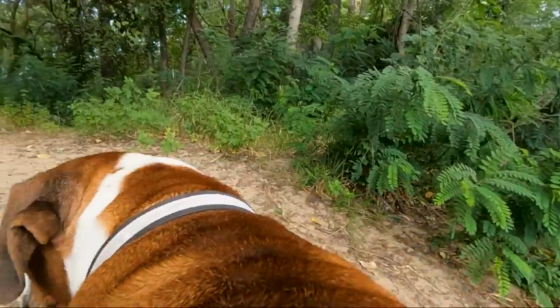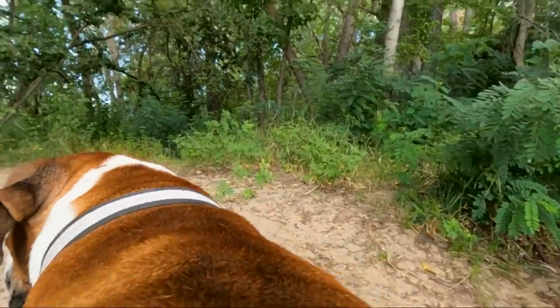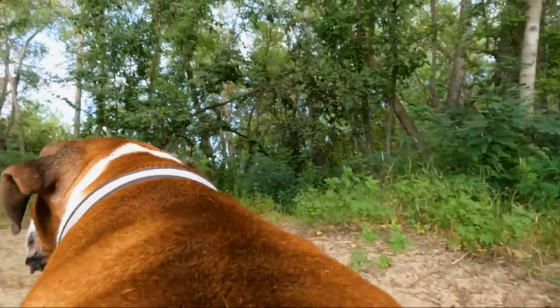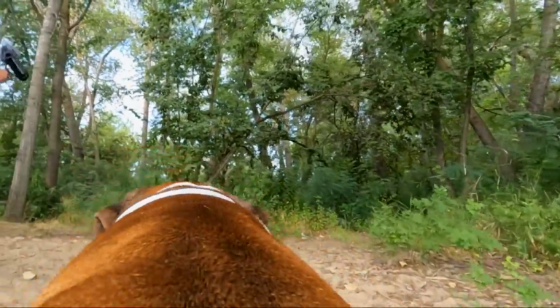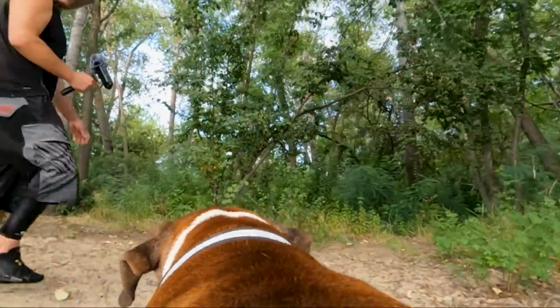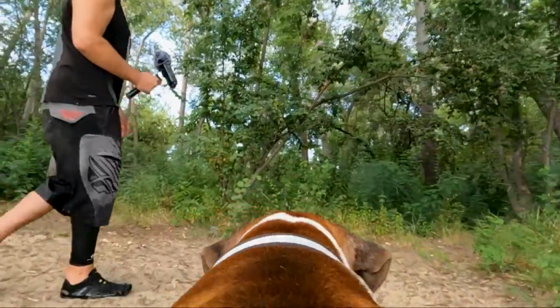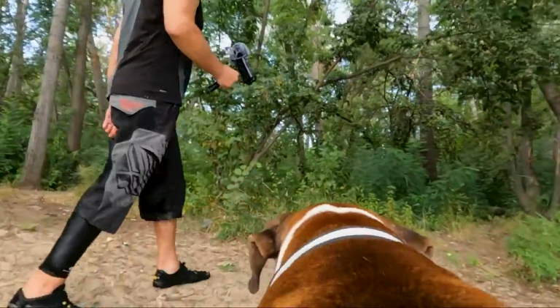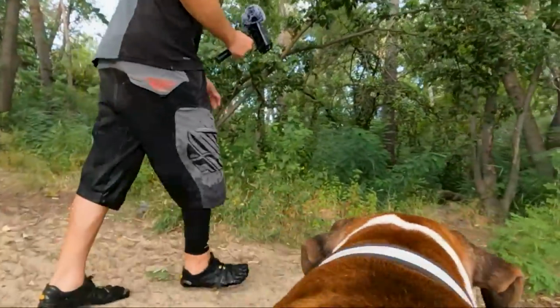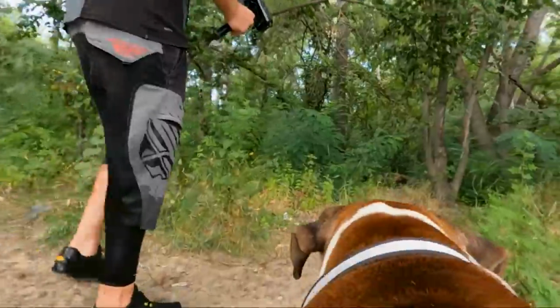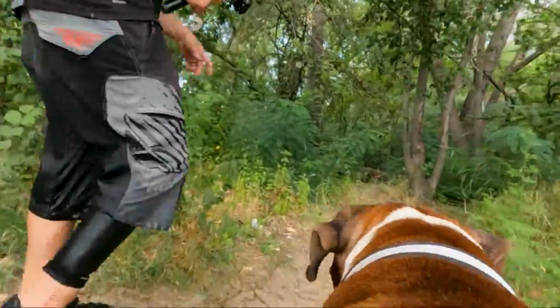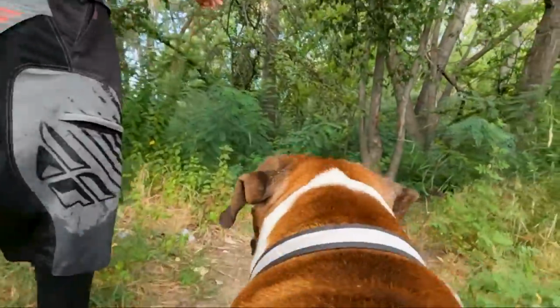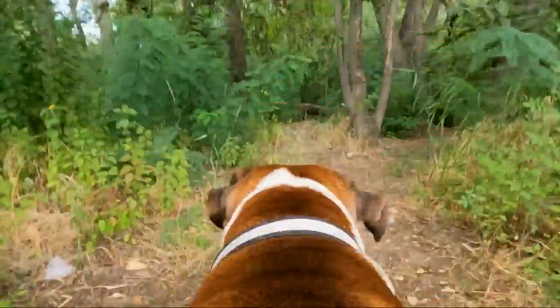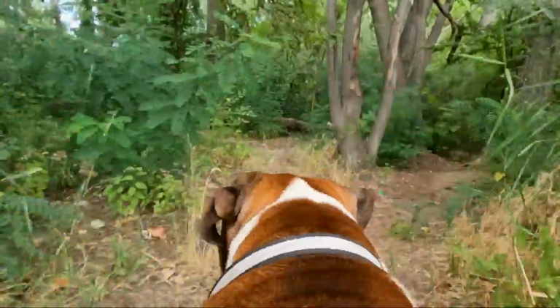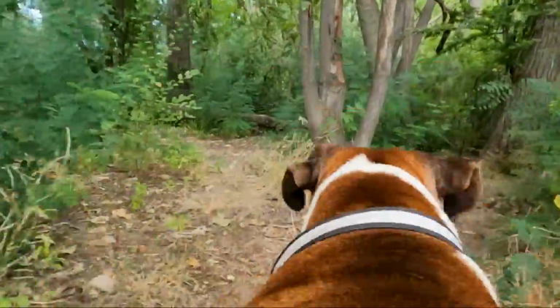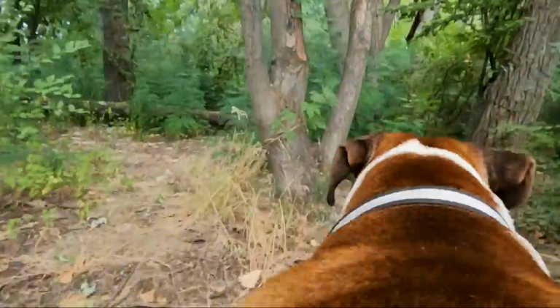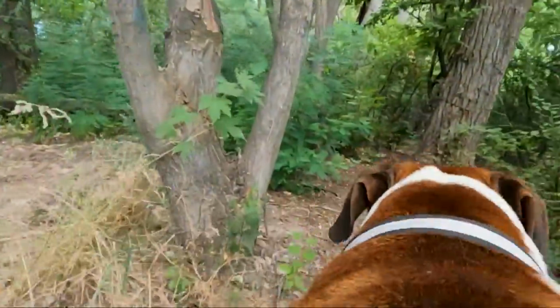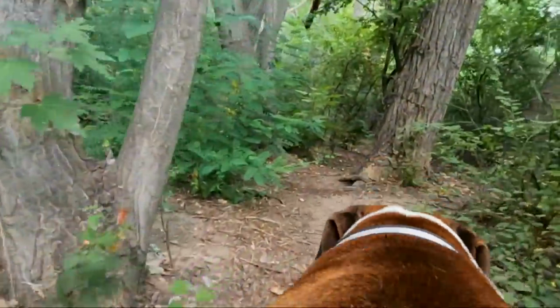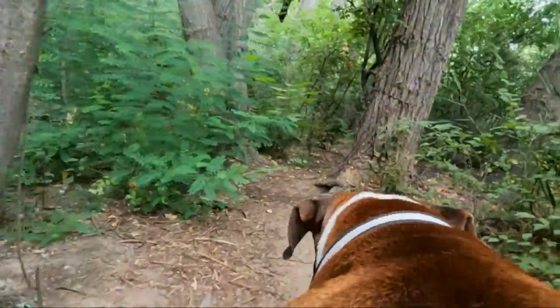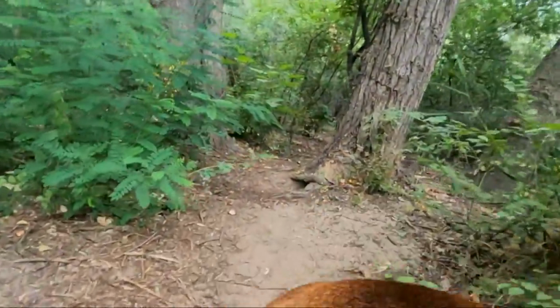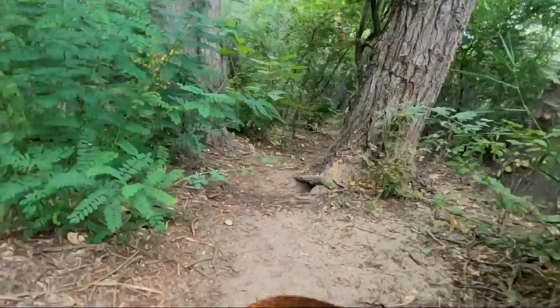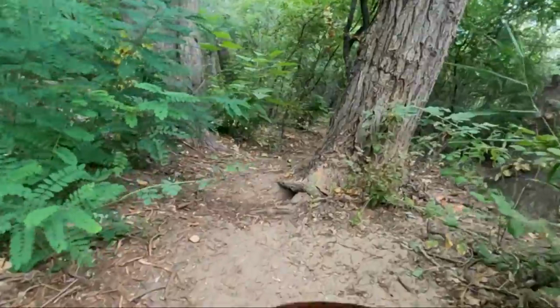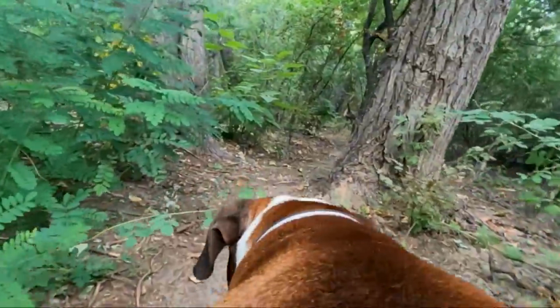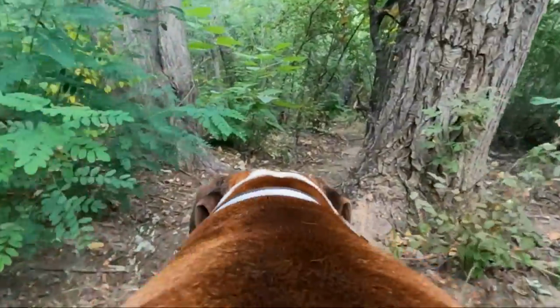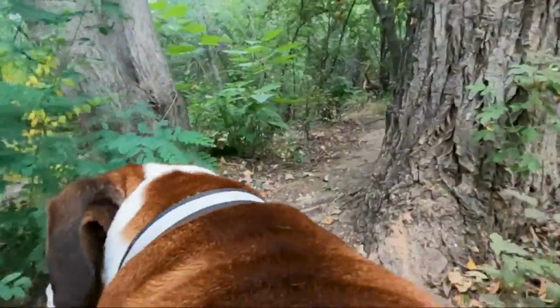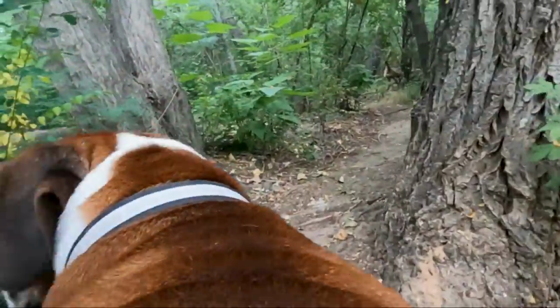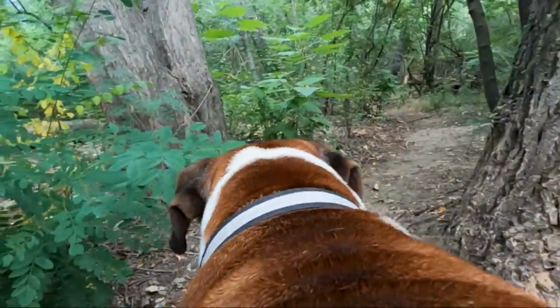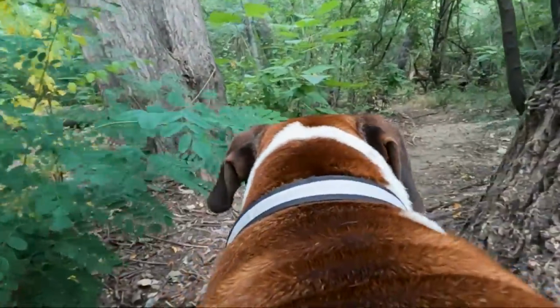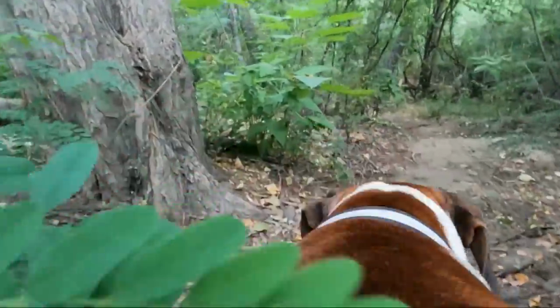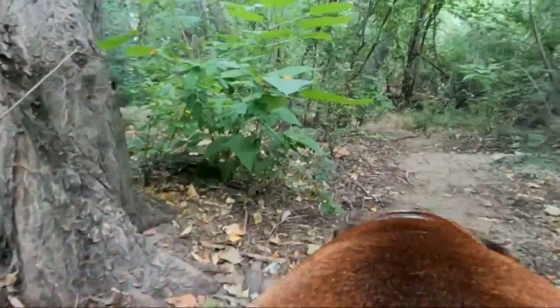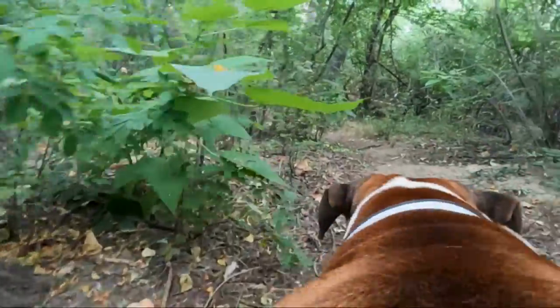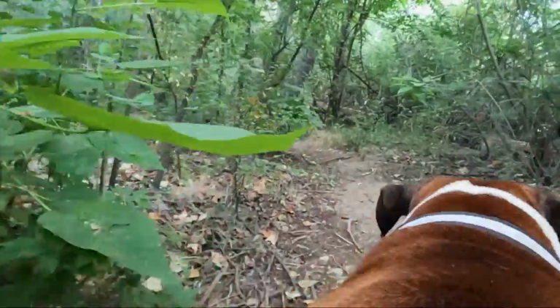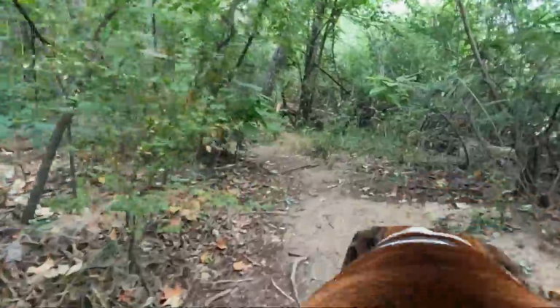And now we'll walk through the forest a little bit. Let's go — squirrel! See the squirrel?